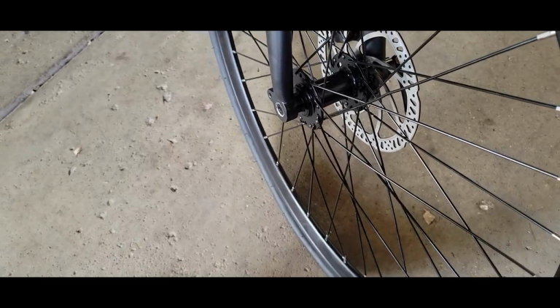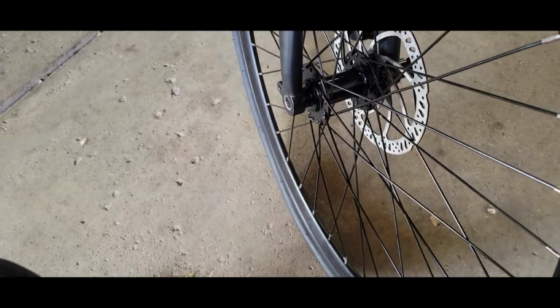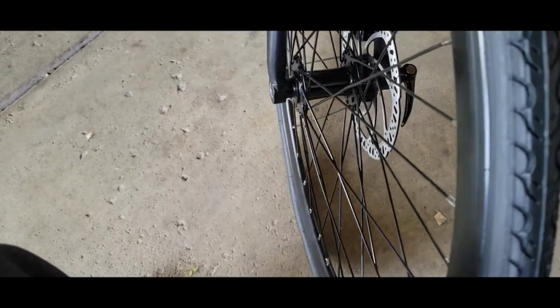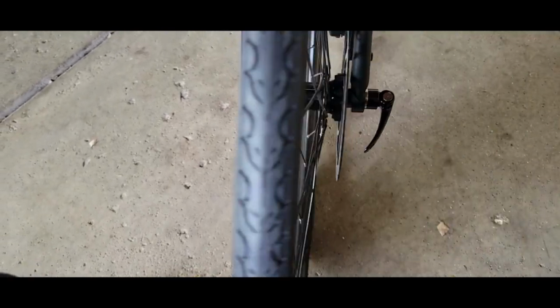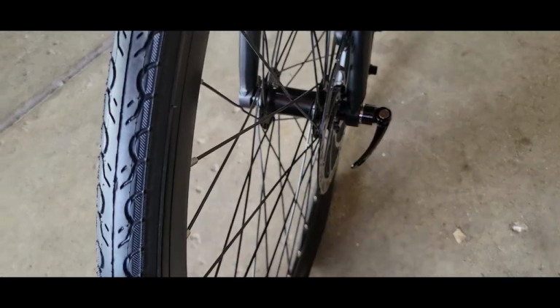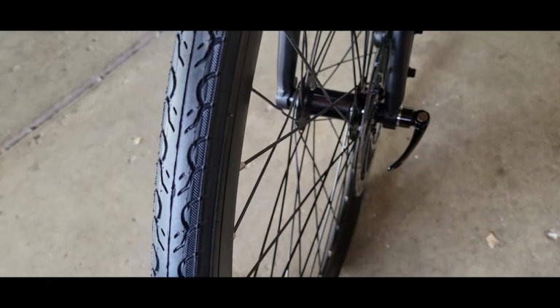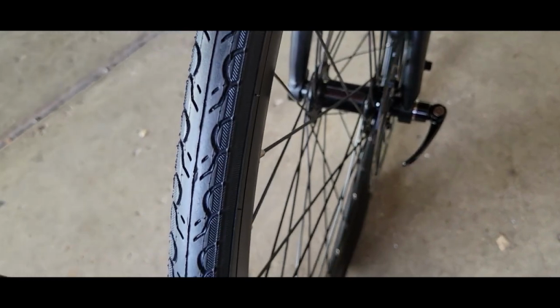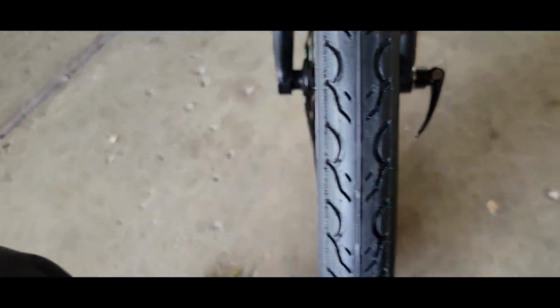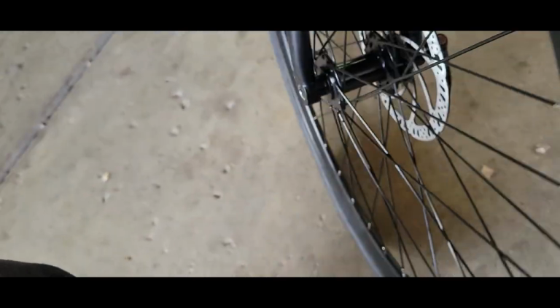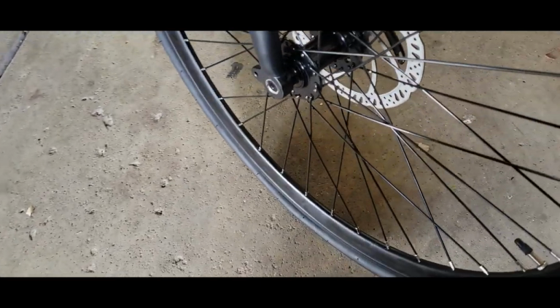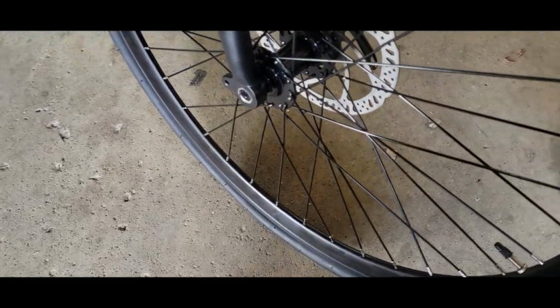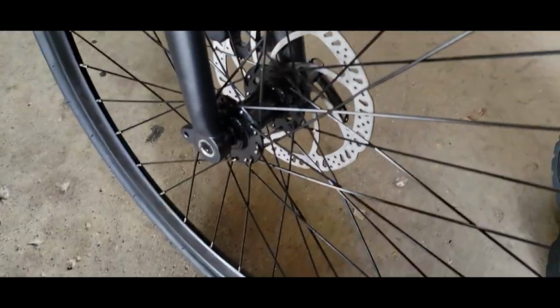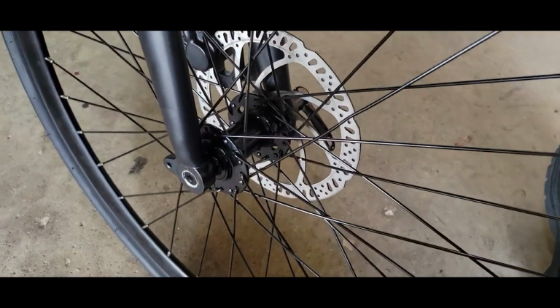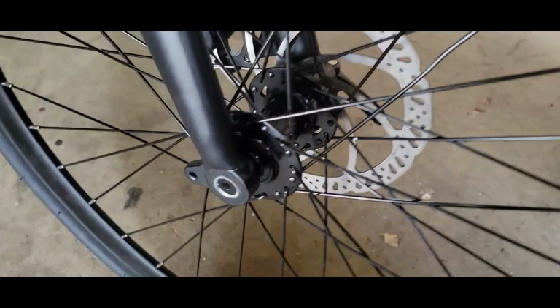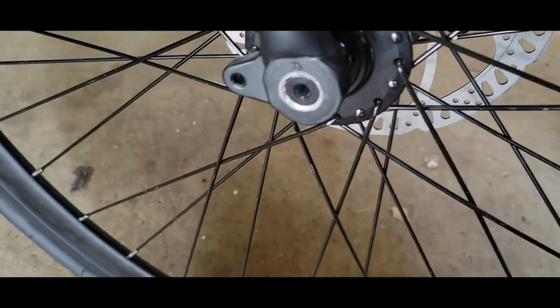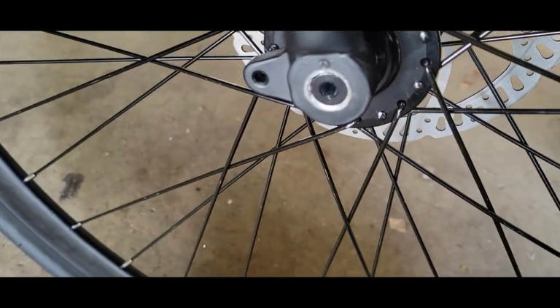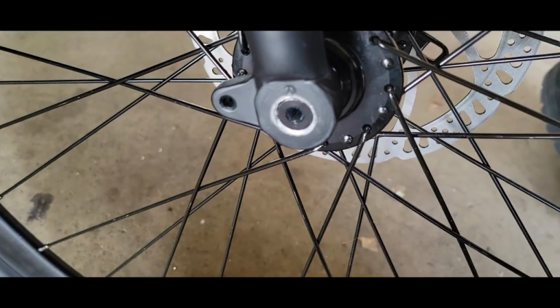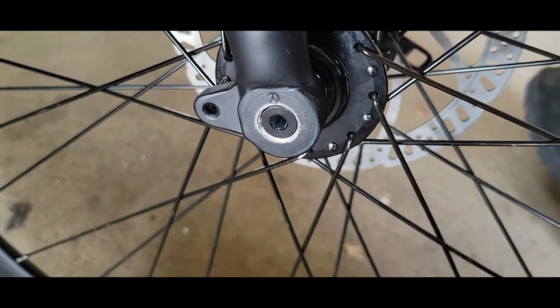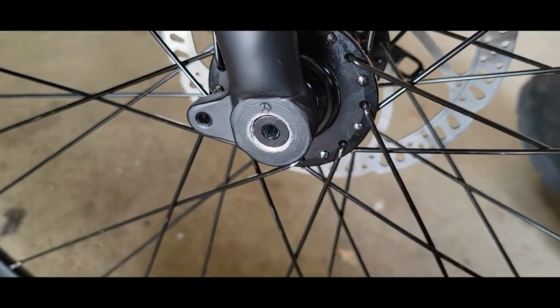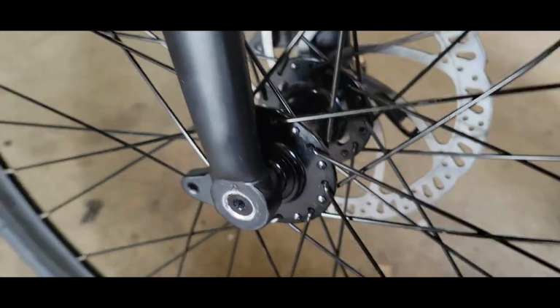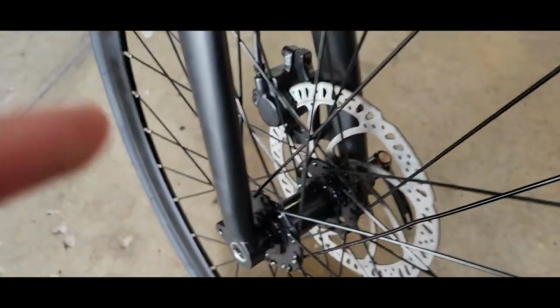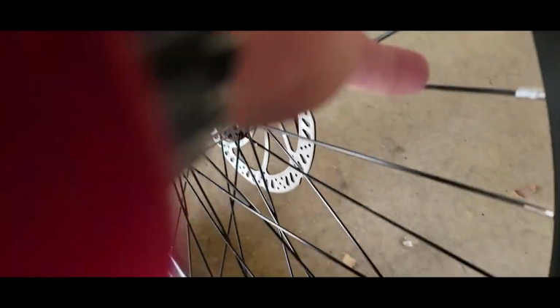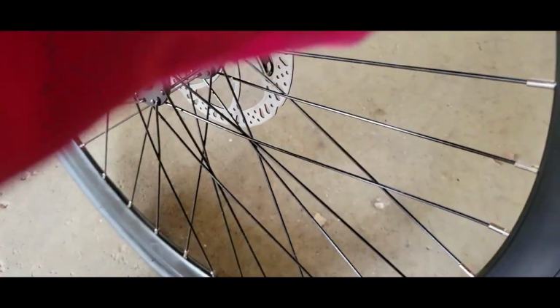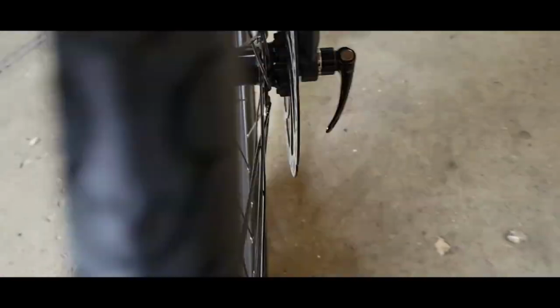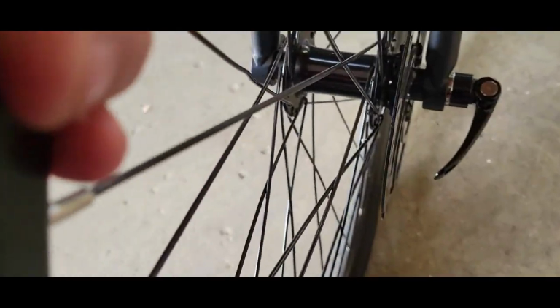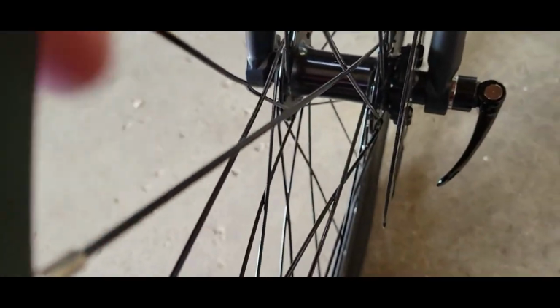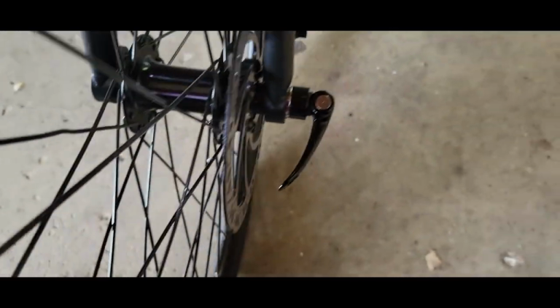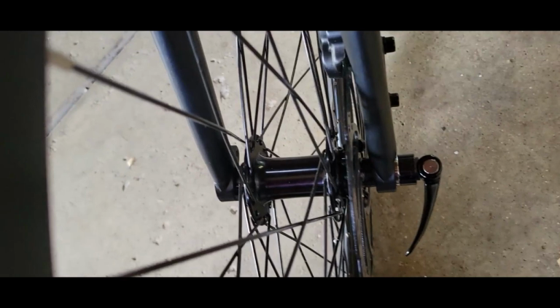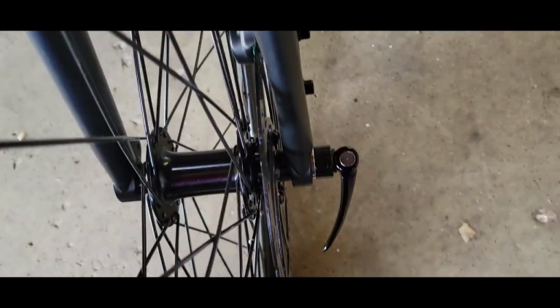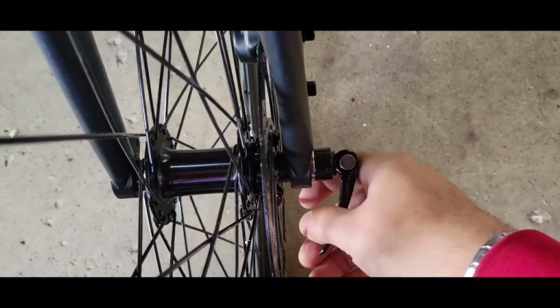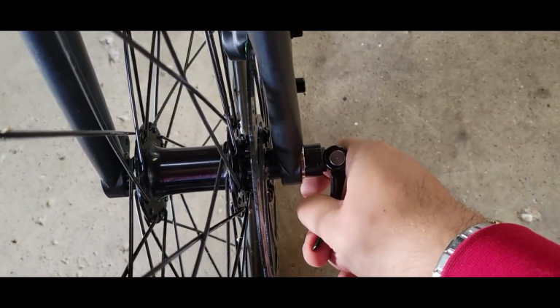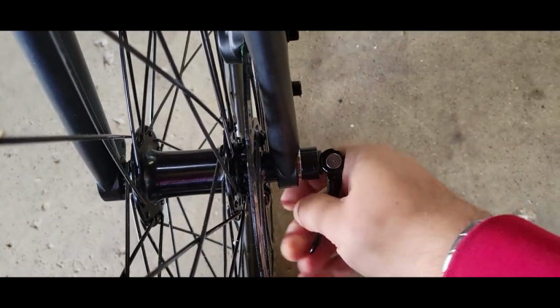Had a little trouble with the quick release — ended up just wrenching it because the quick release wasn't working, but after a while got it to work.